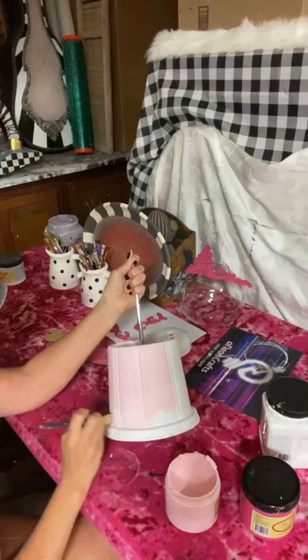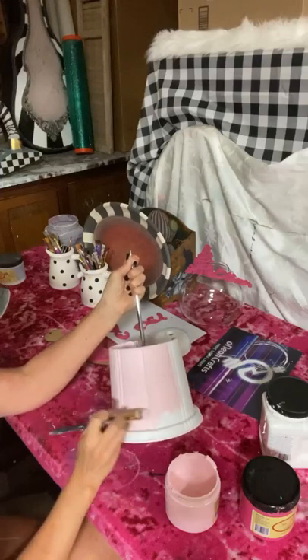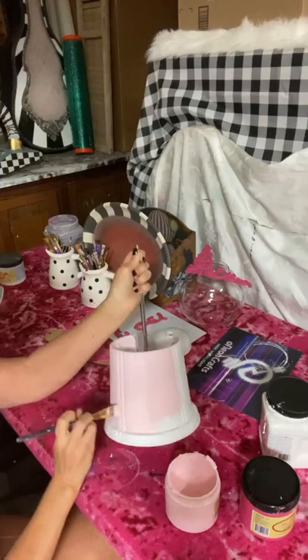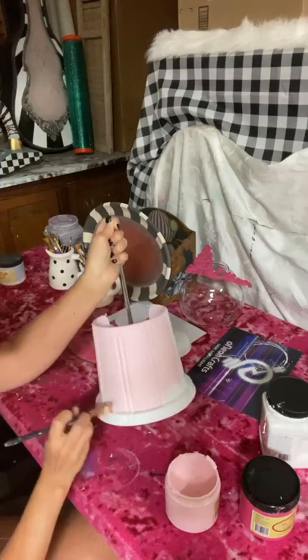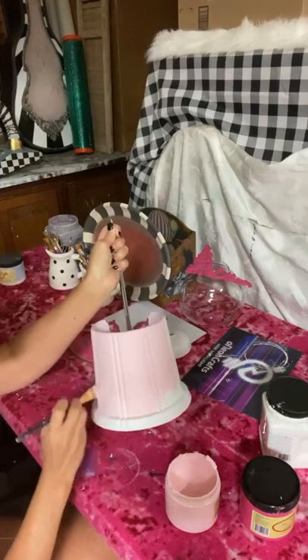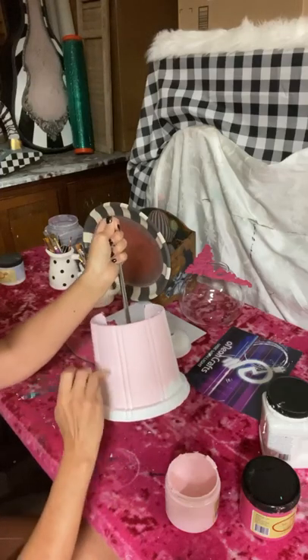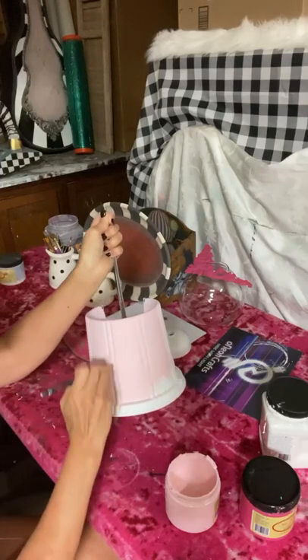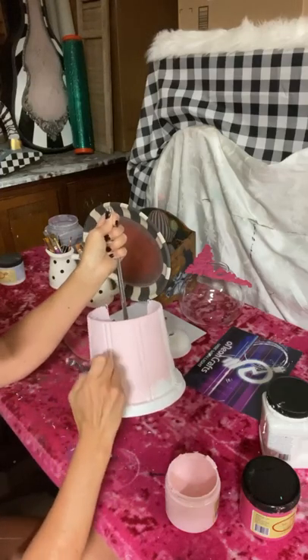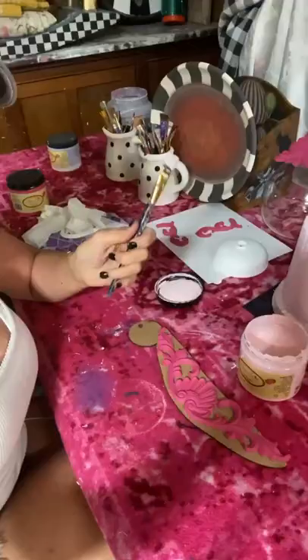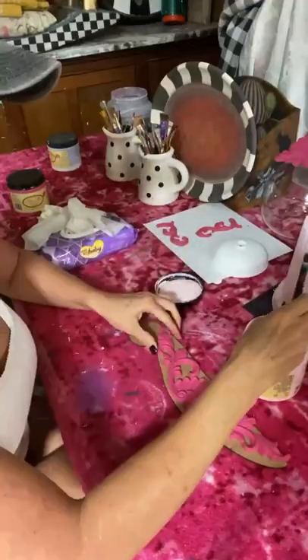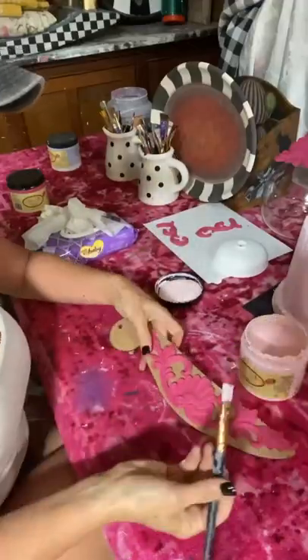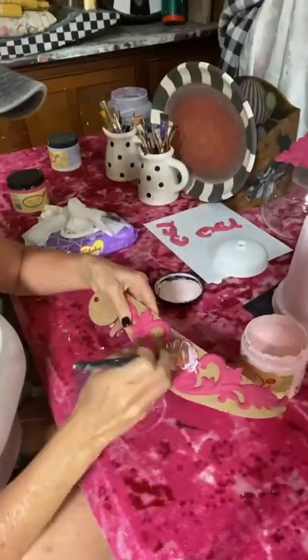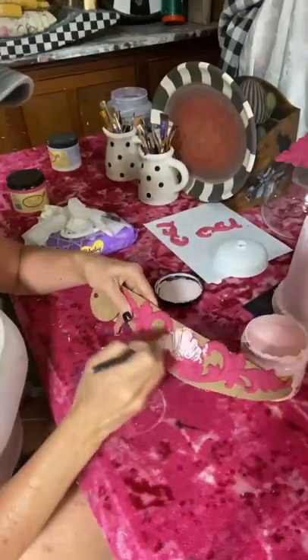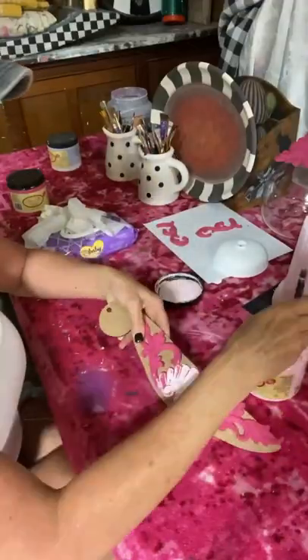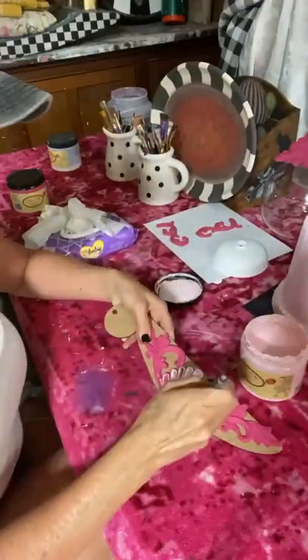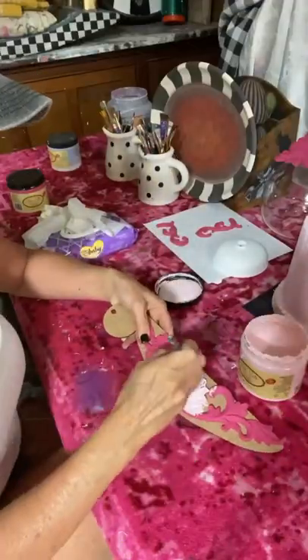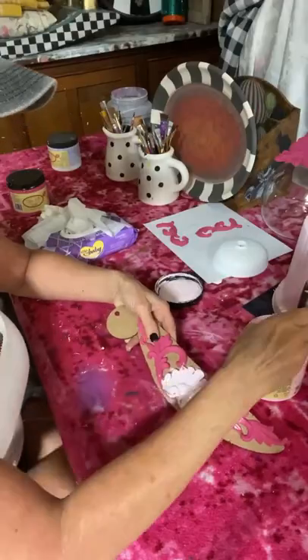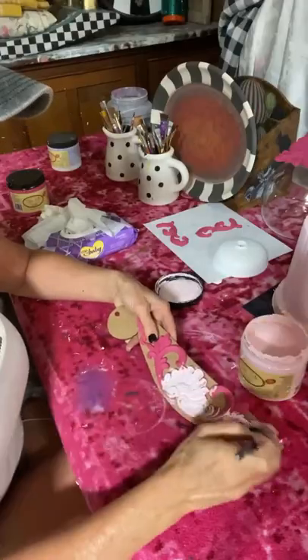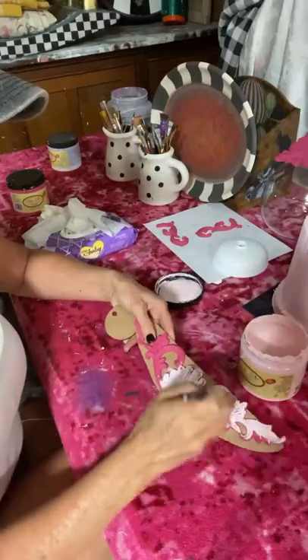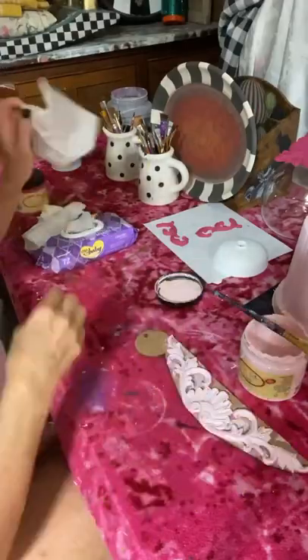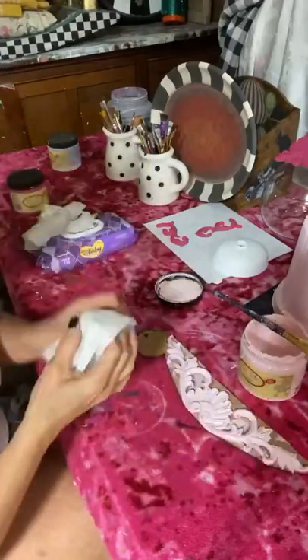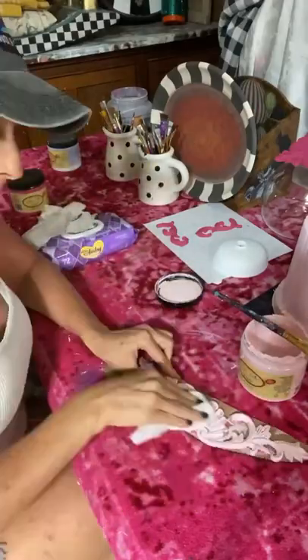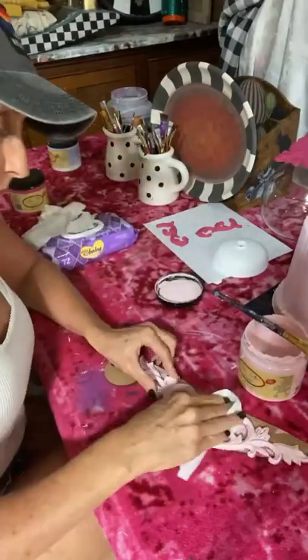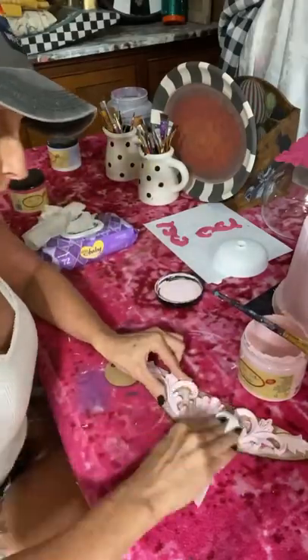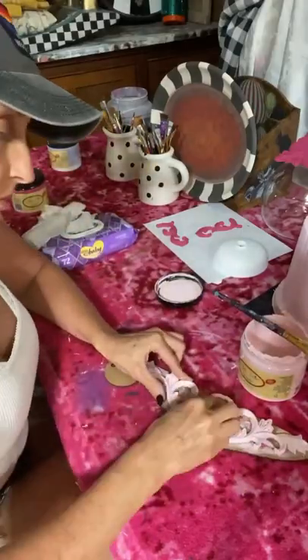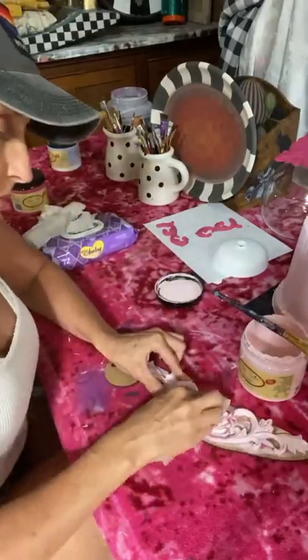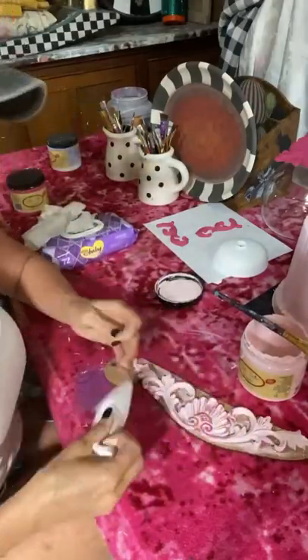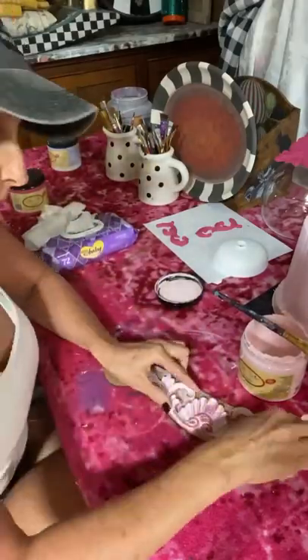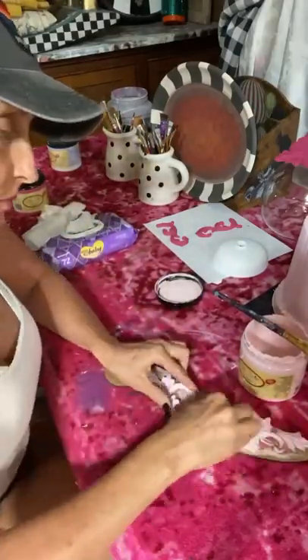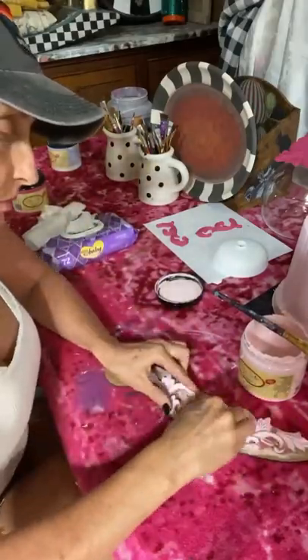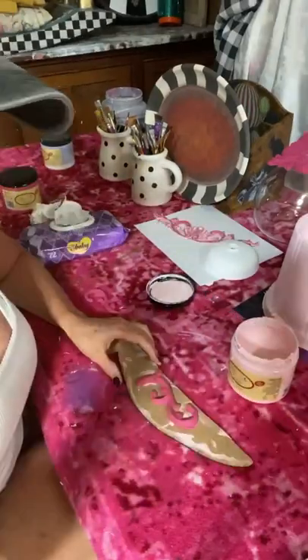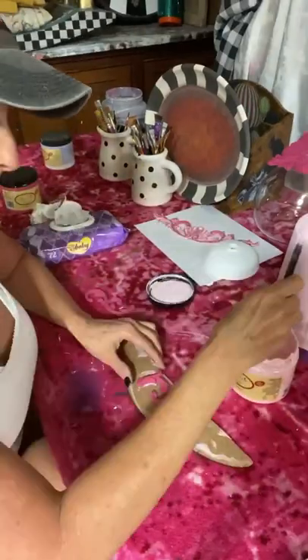I've been painting these gumball machines for over a year now, and even when they are an exact replica of one I've already done, the process still feels magical to me.